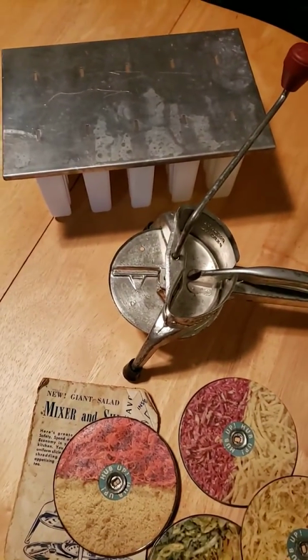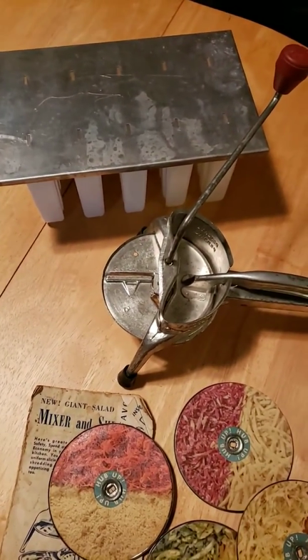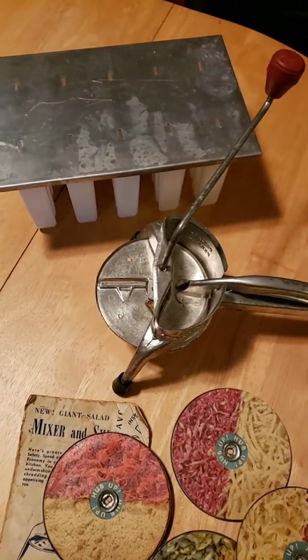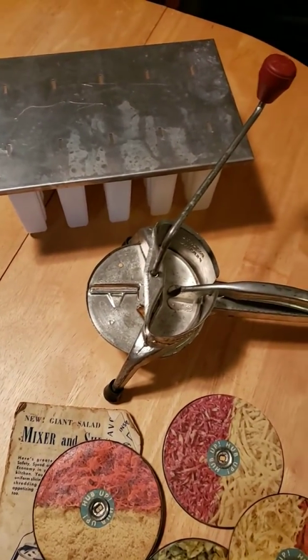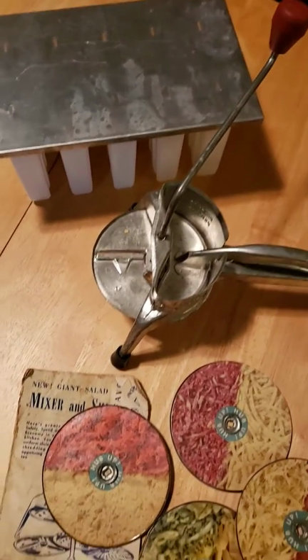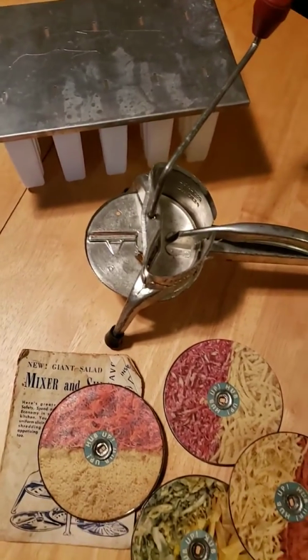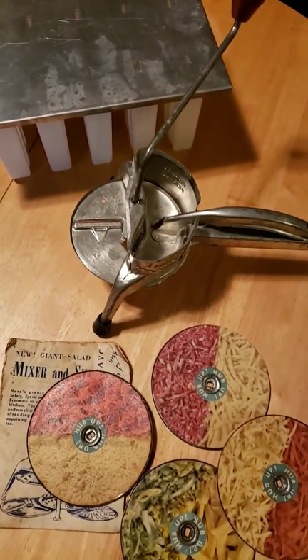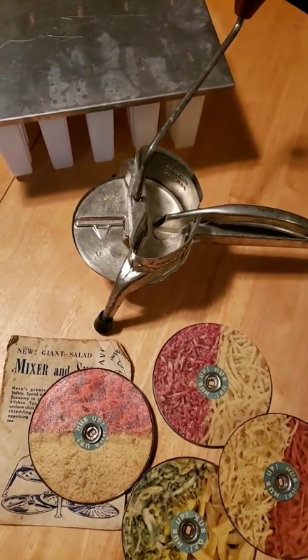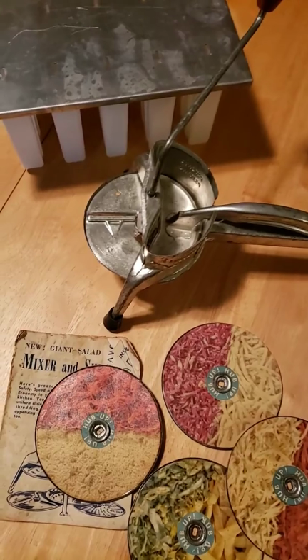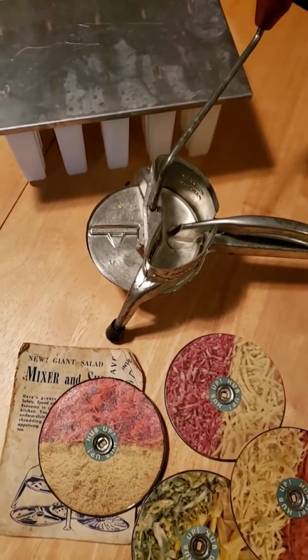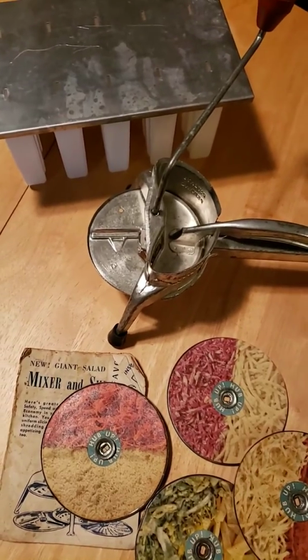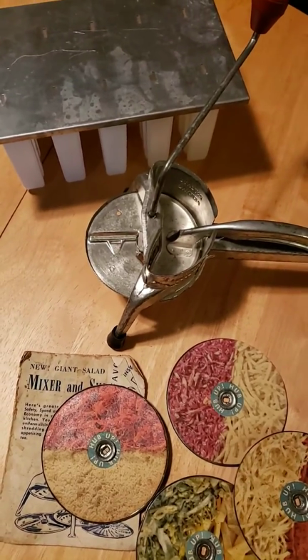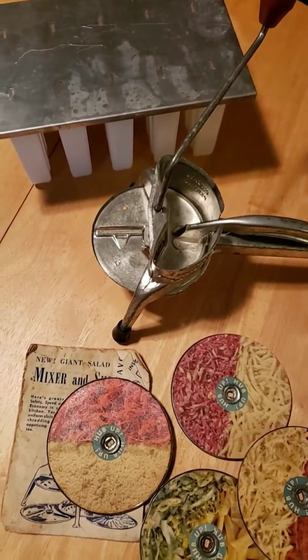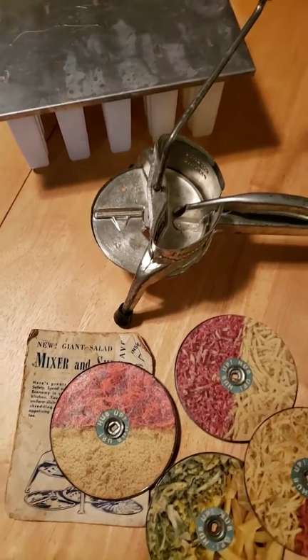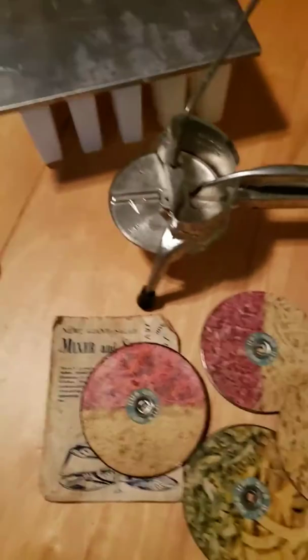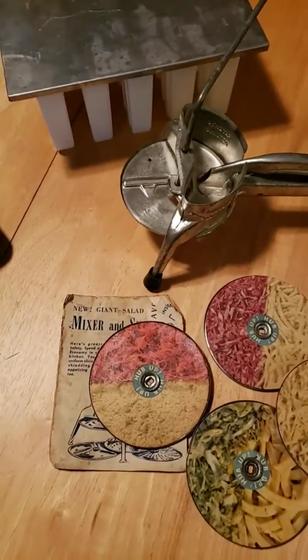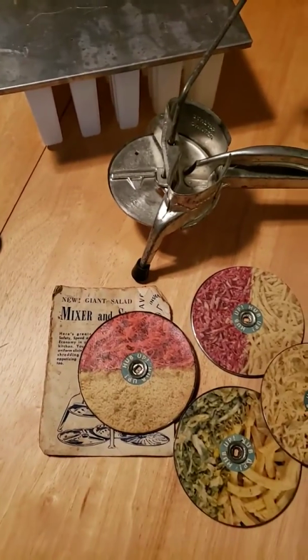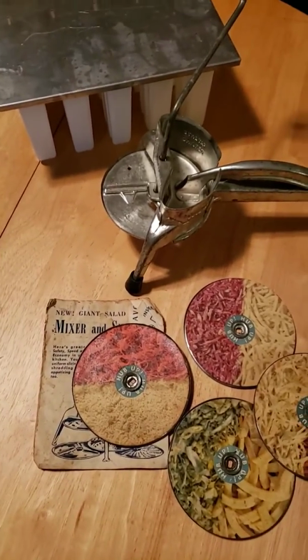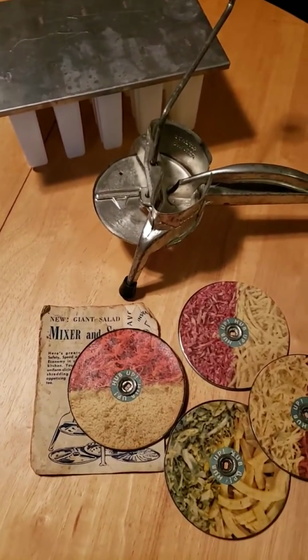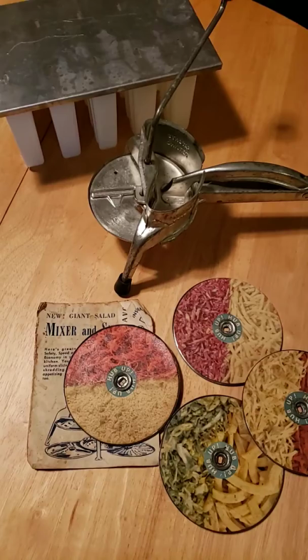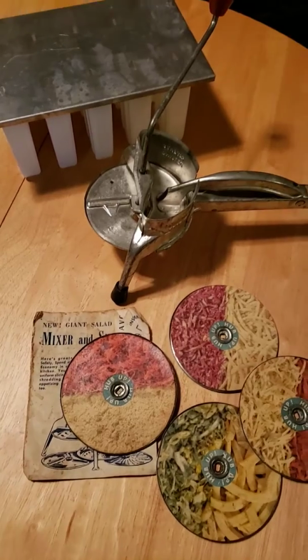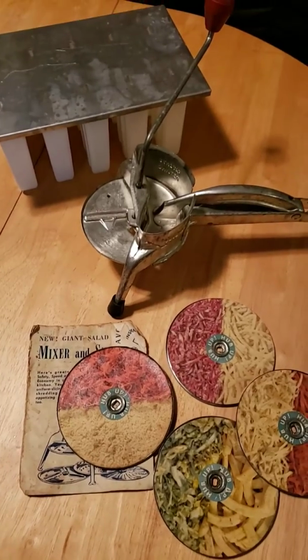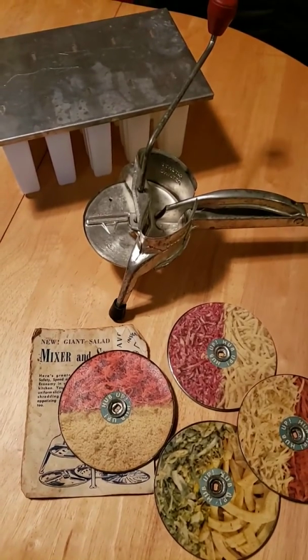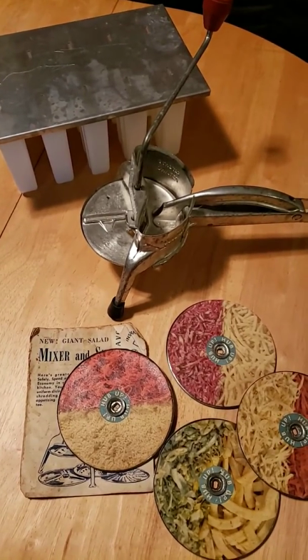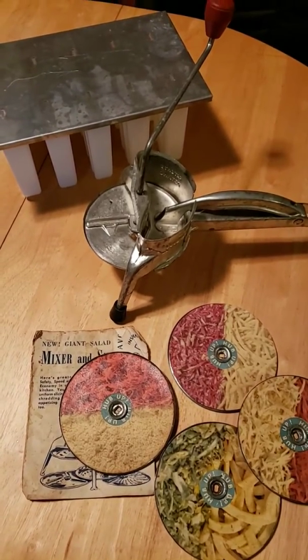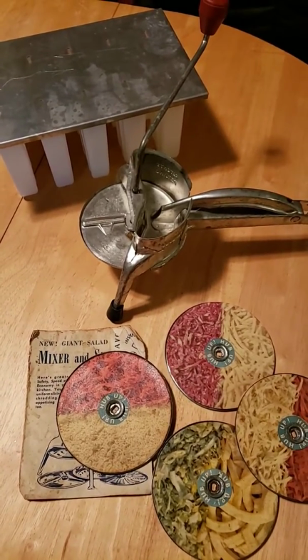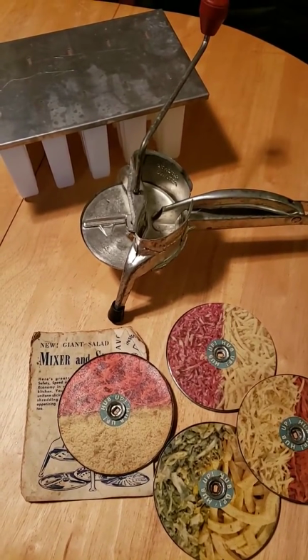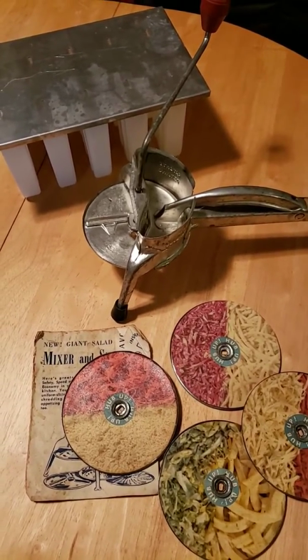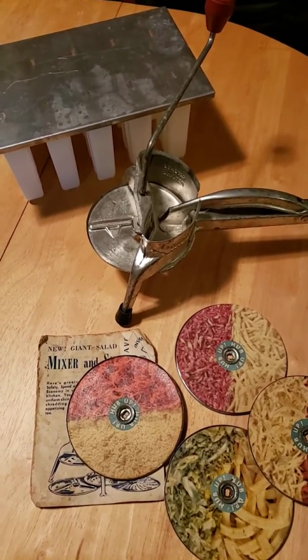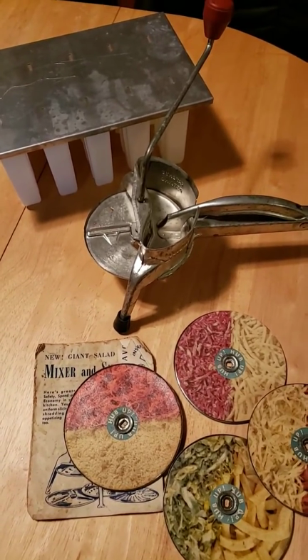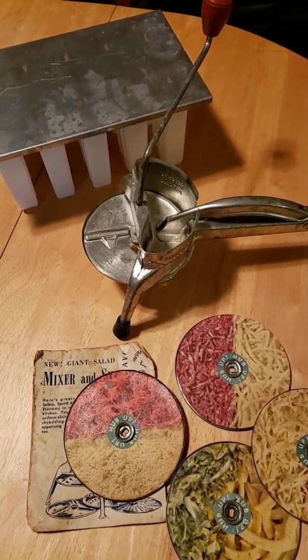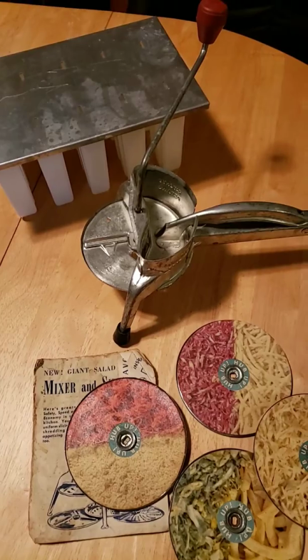I keep them in a box in the freezer, so I have all kinds of weird popsicles in my freezer. Anyway, just thought that would be an interesting note — thanks for watching, Michael, and for the kind words. Have a good one!